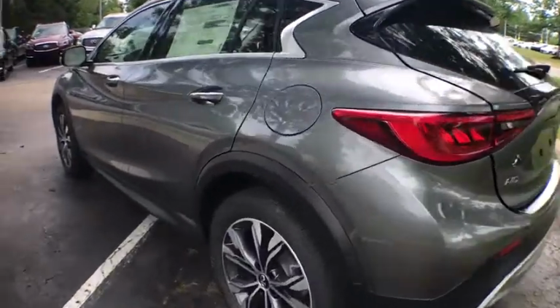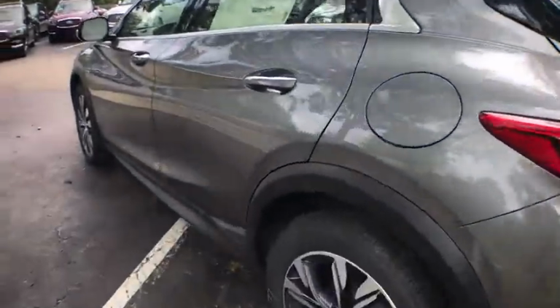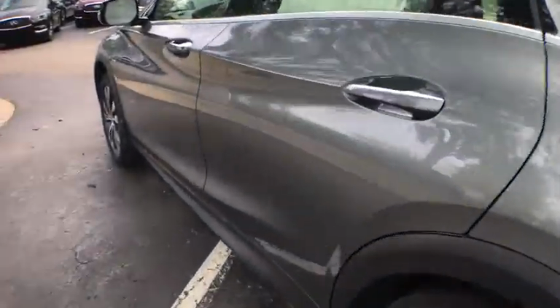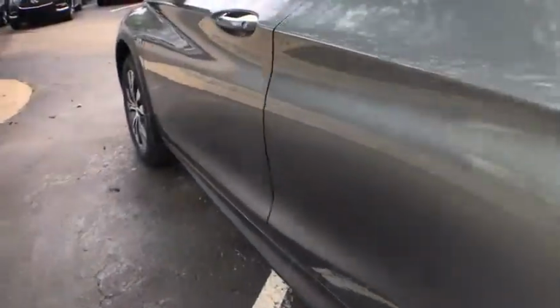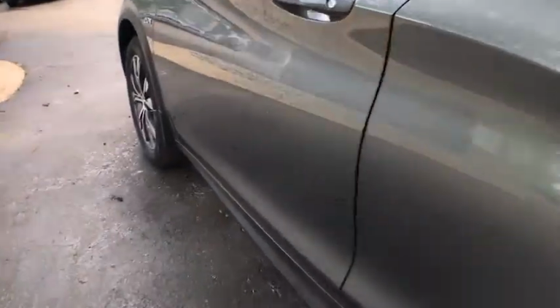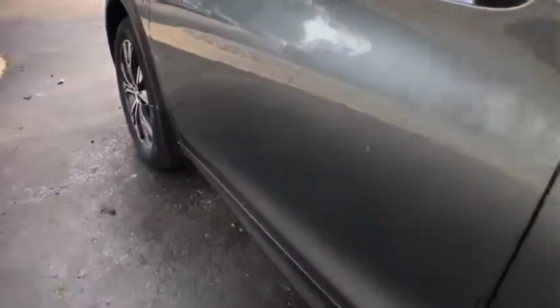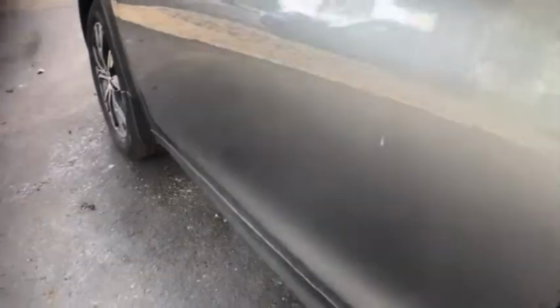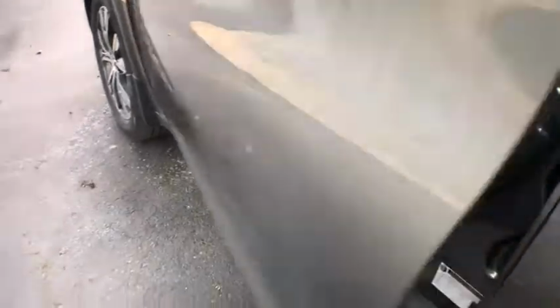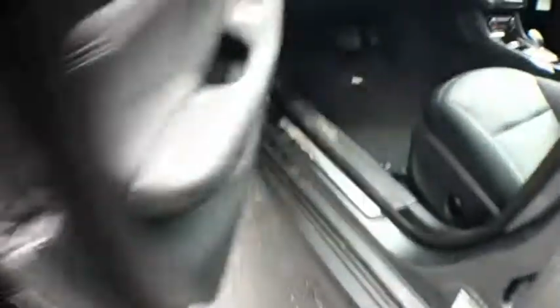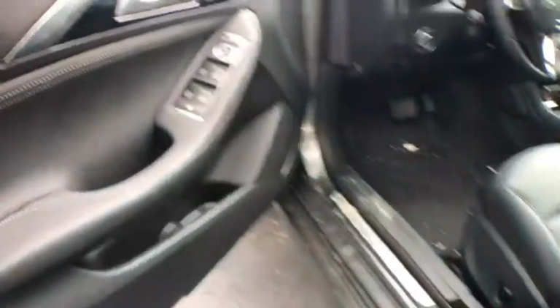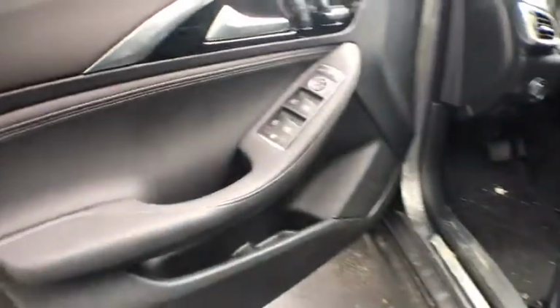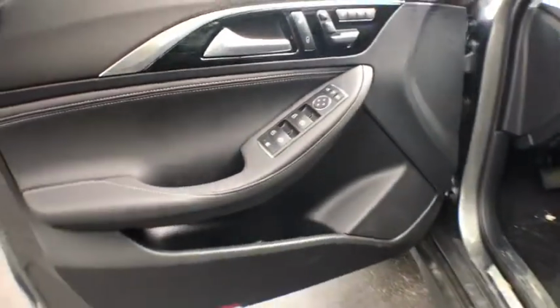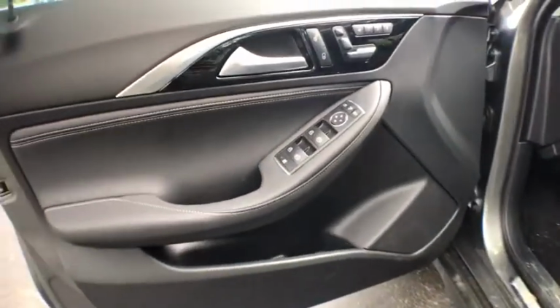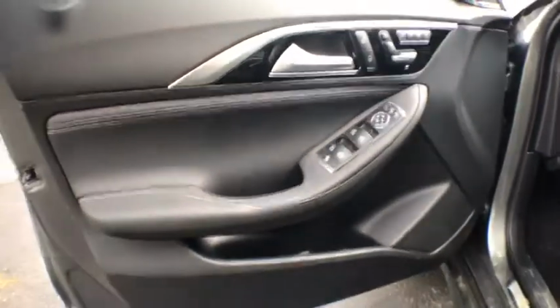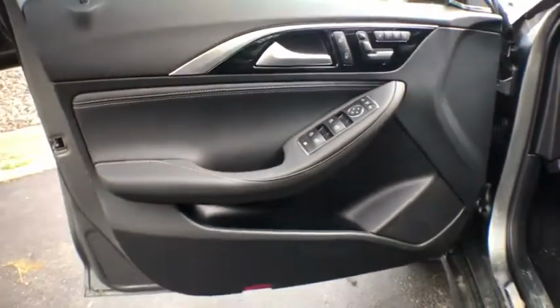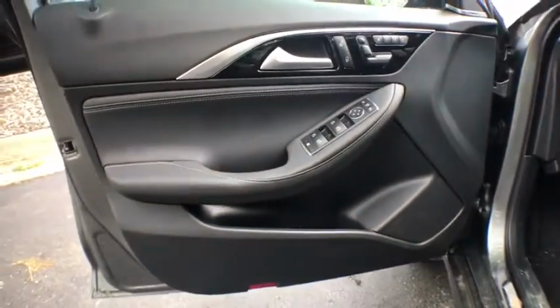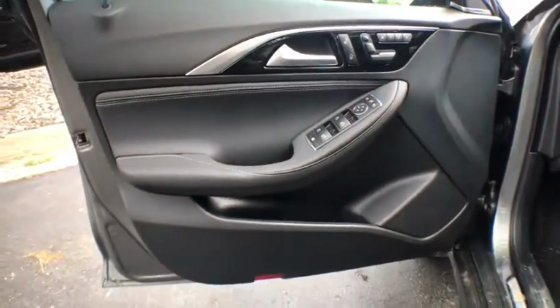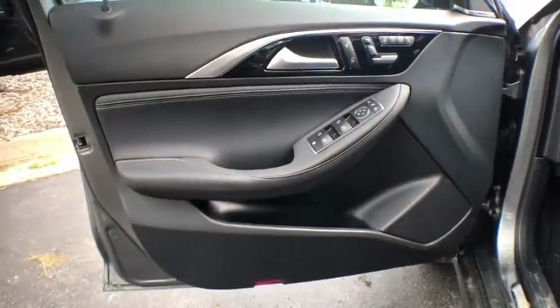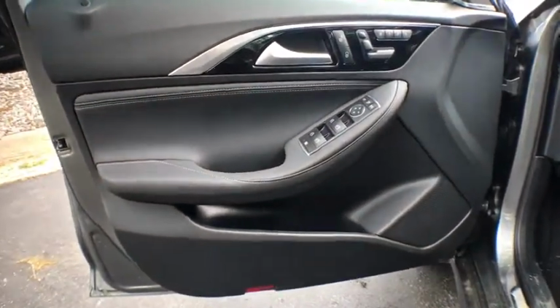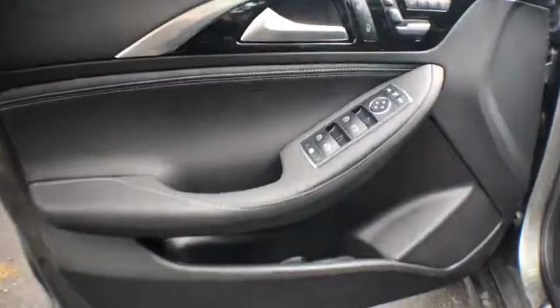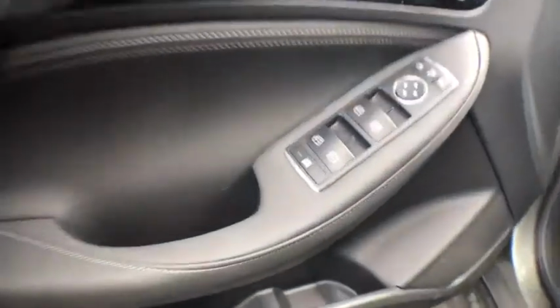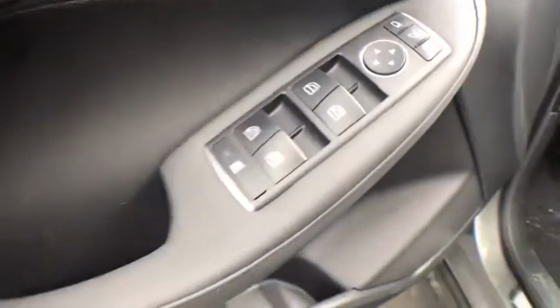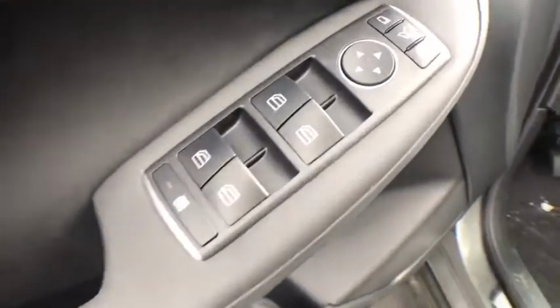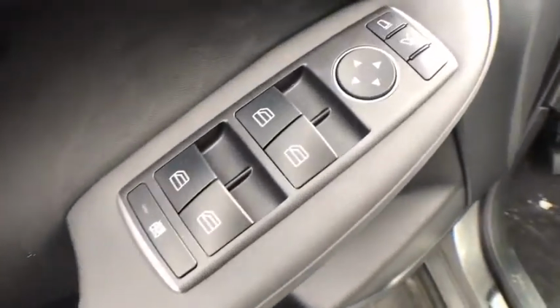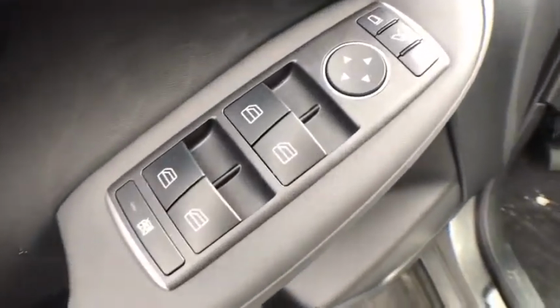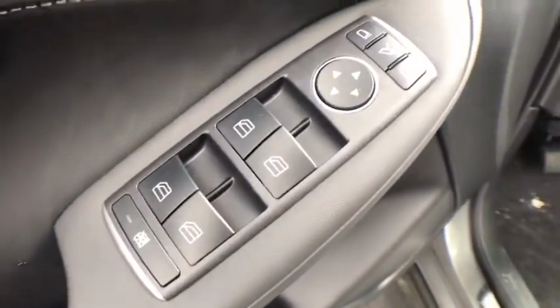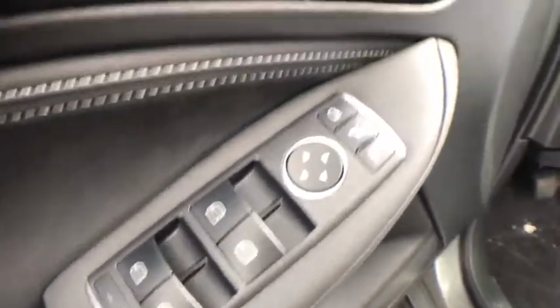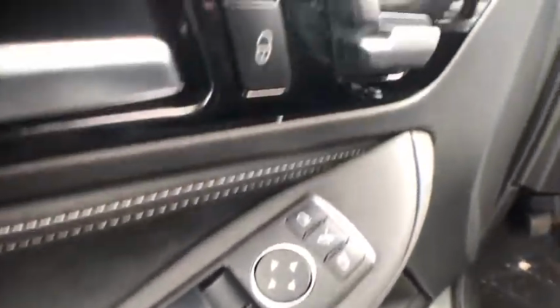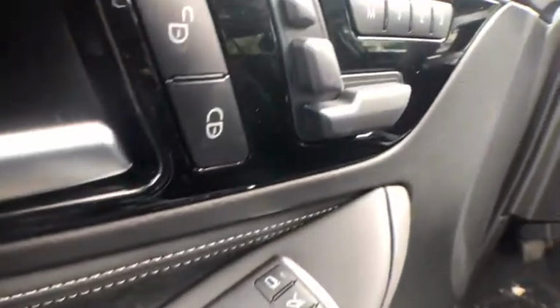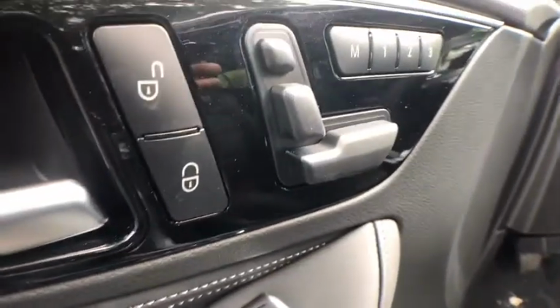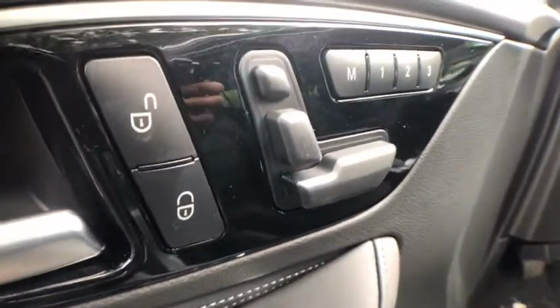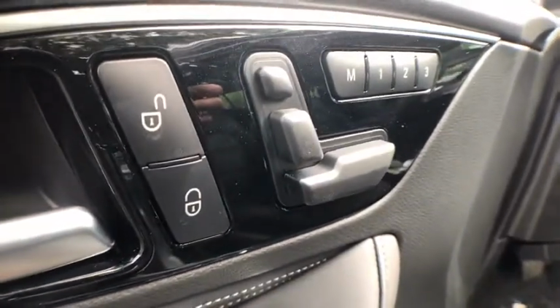Leather-wrapped steering wheel, adjustable steering wheel, power steering, auto dimming rear view mirror, keyless start, aluminum wheels, cruise control, four-wheel disc brakes, floor mats, AM FM stereo radio.